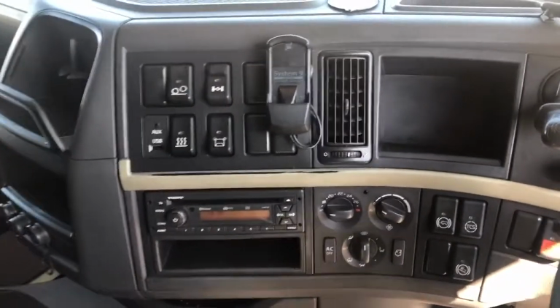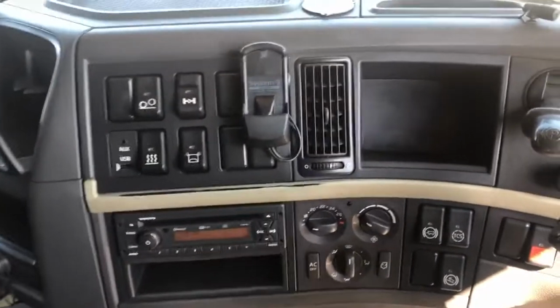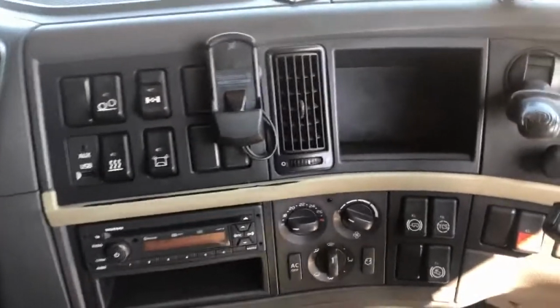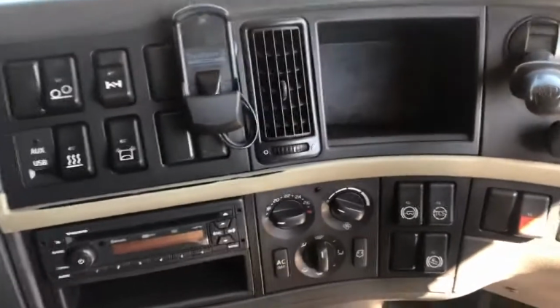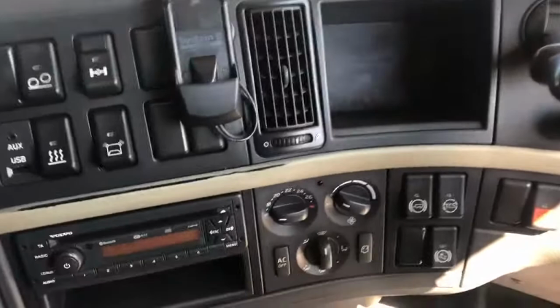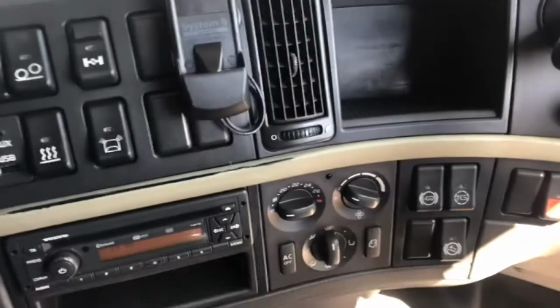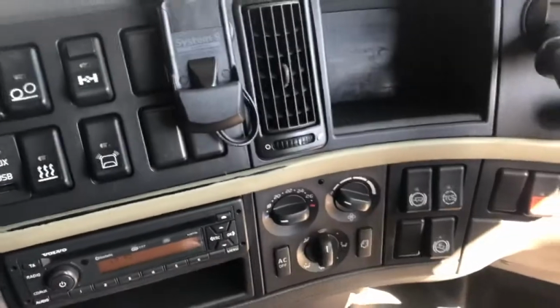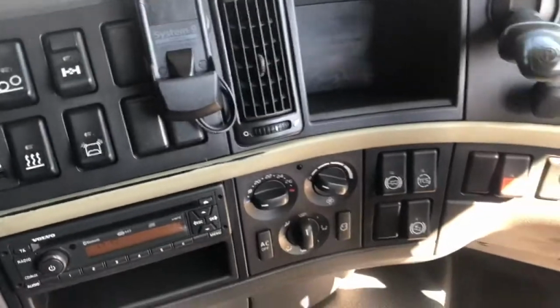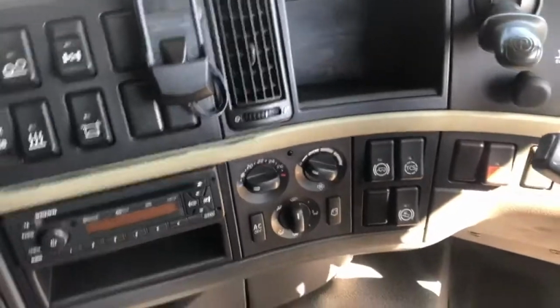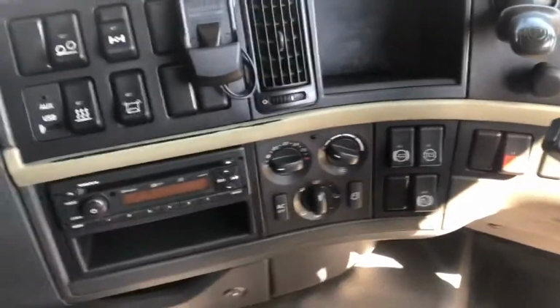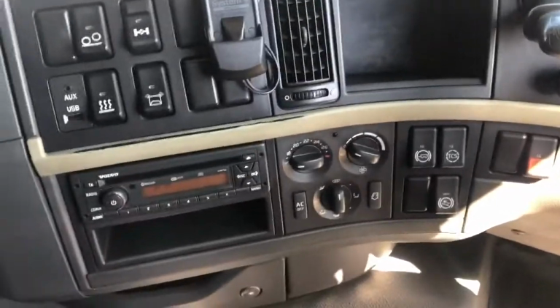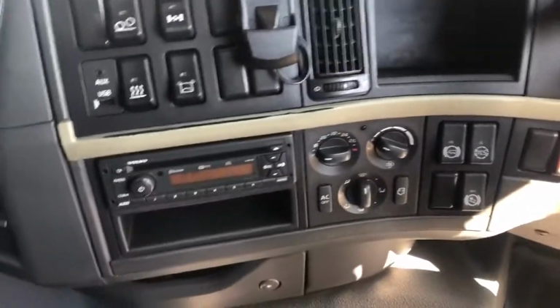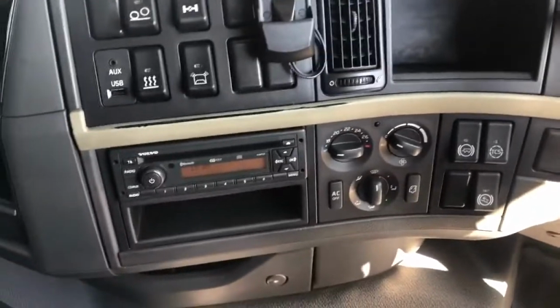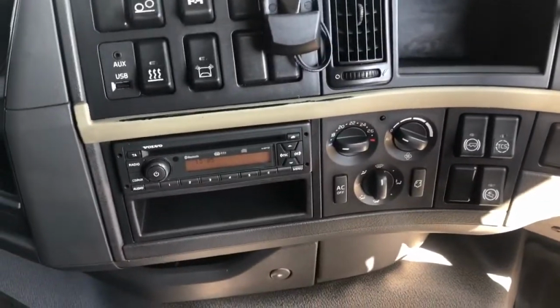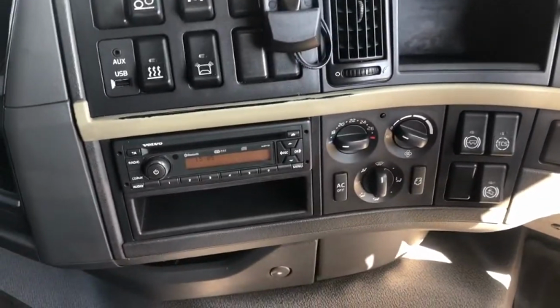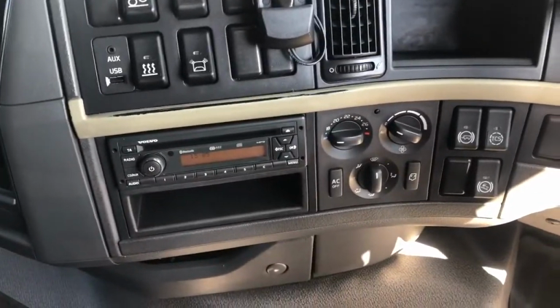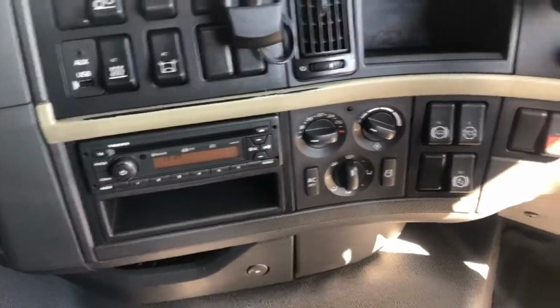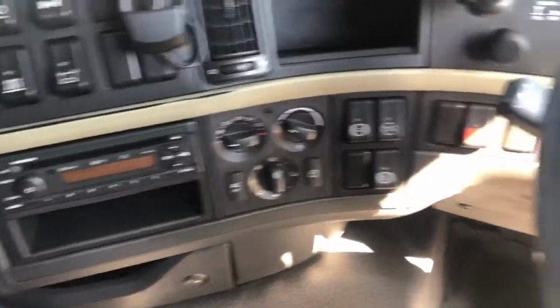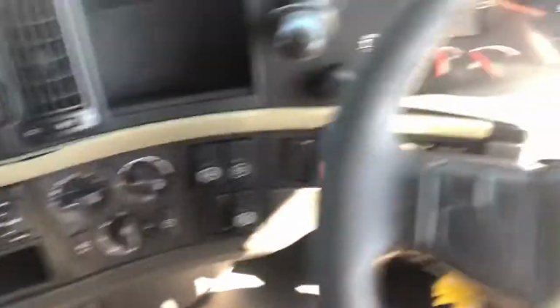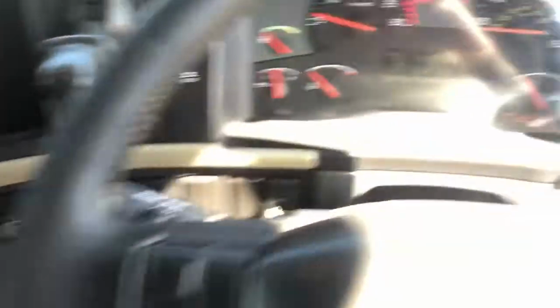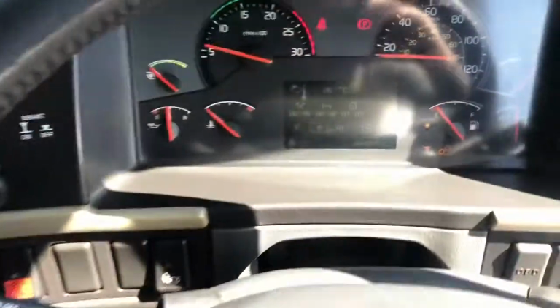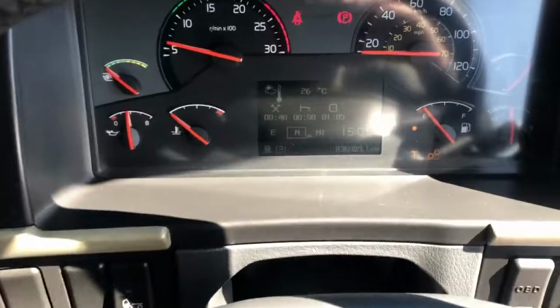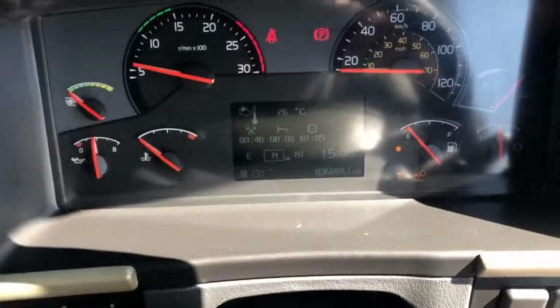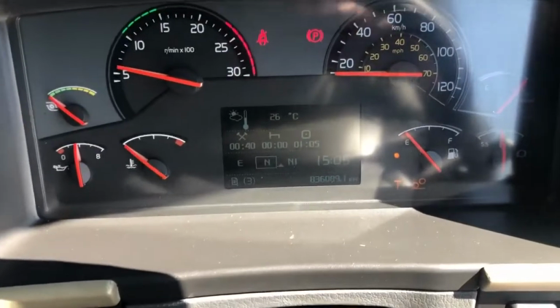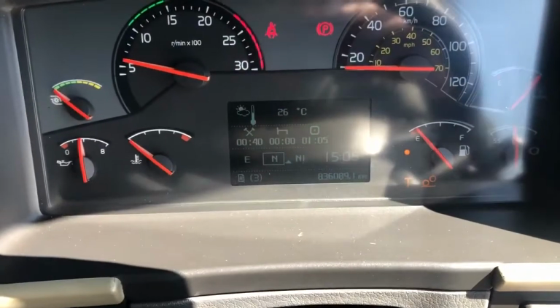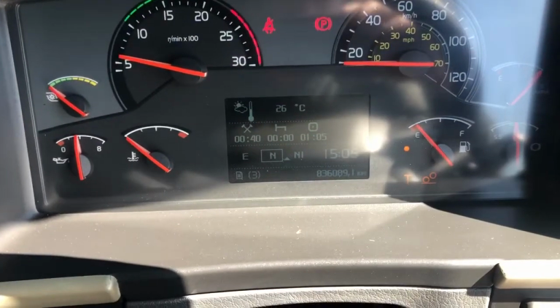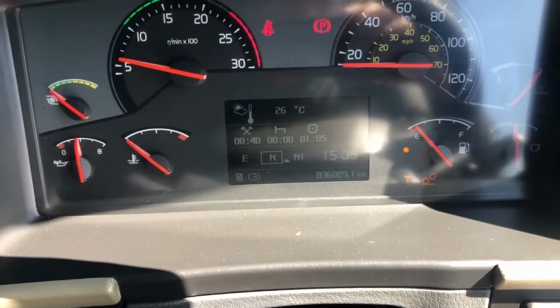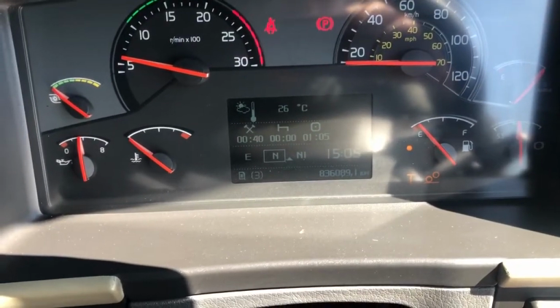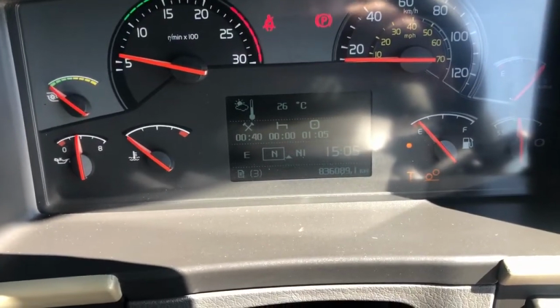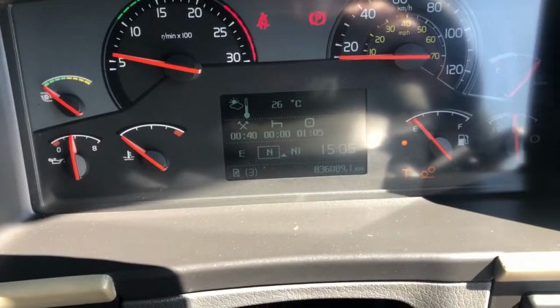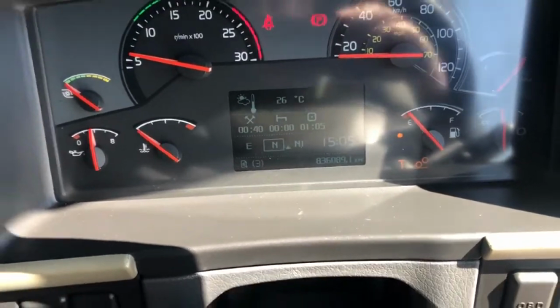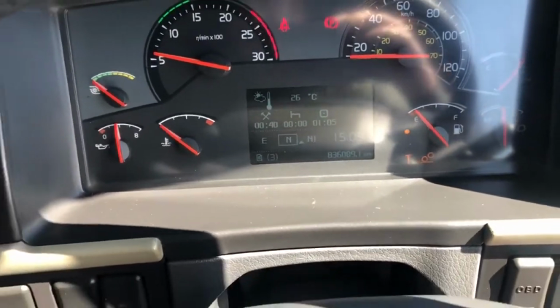Air conditioning, hill assist, traction control. Bluetooth radio, CD. This one's covered 836,000 kilometres.